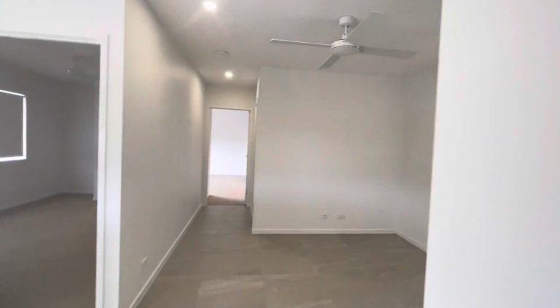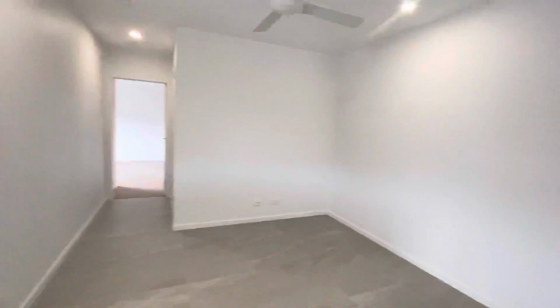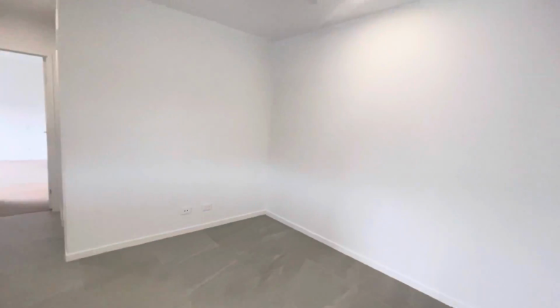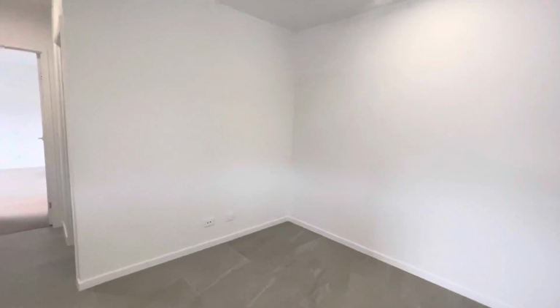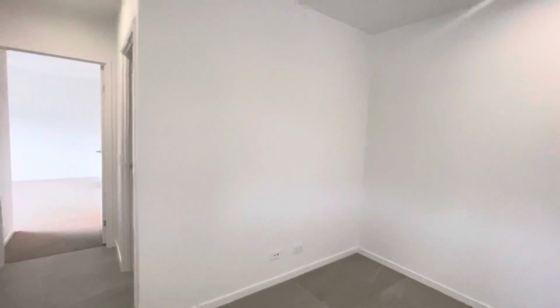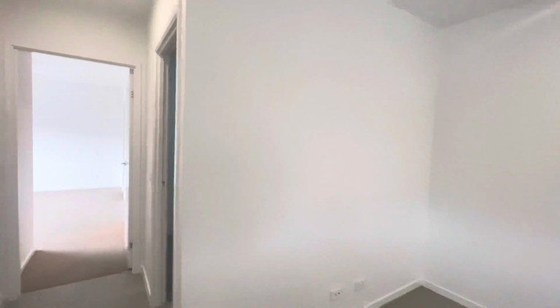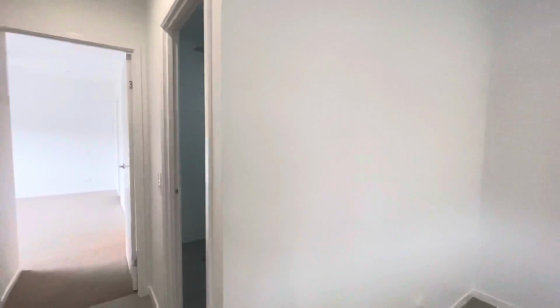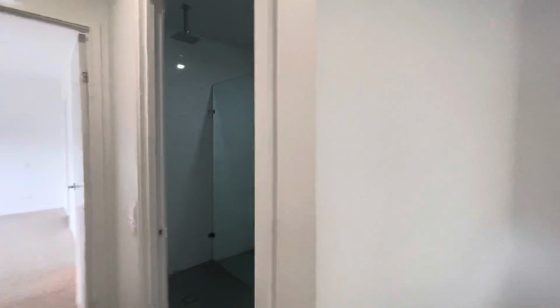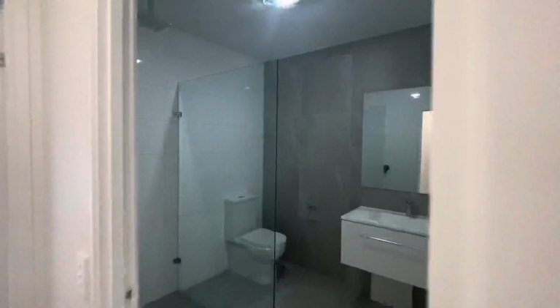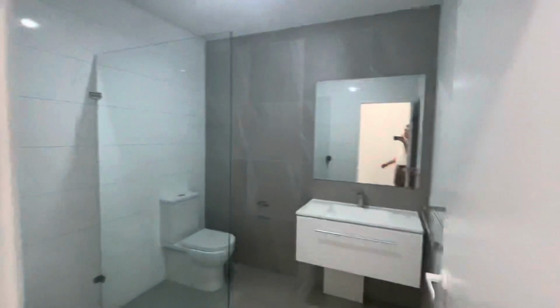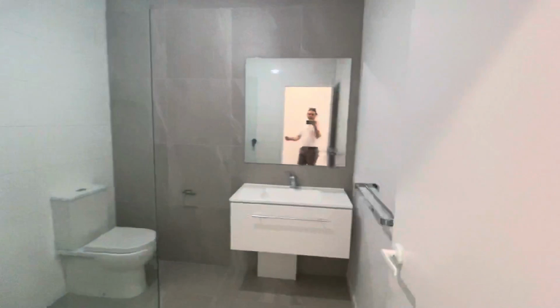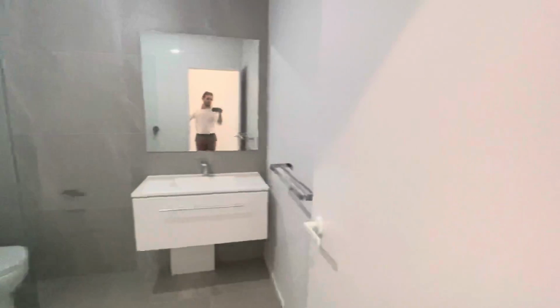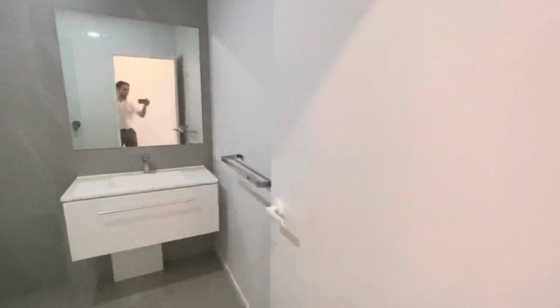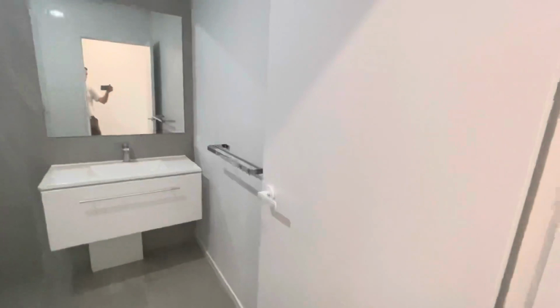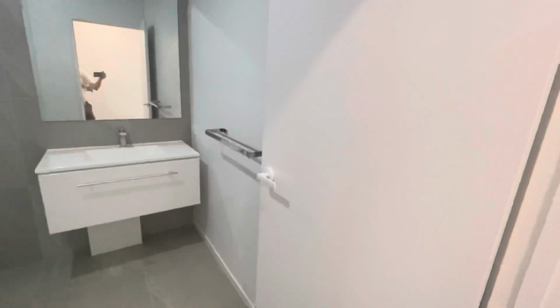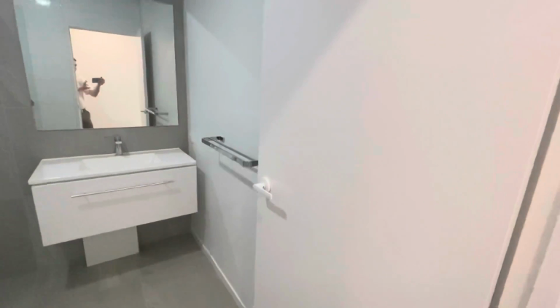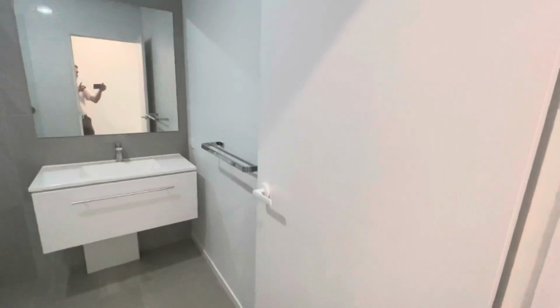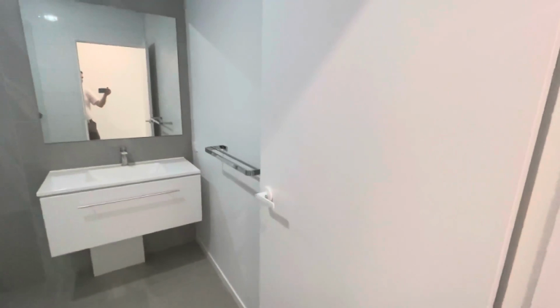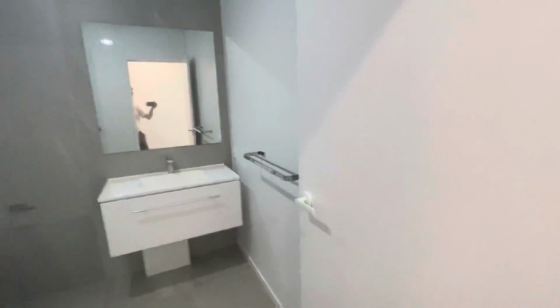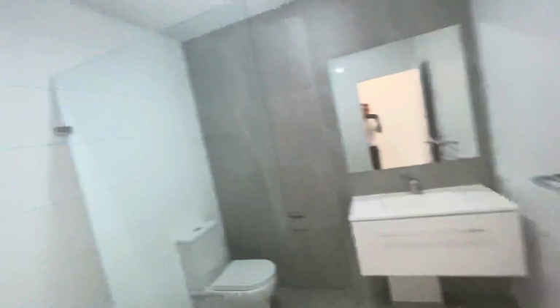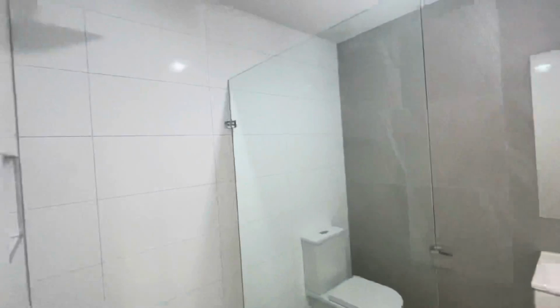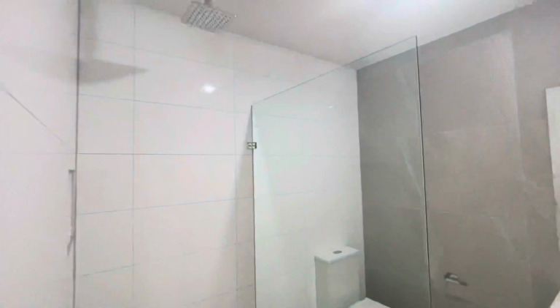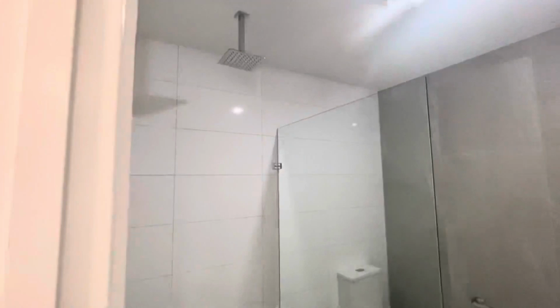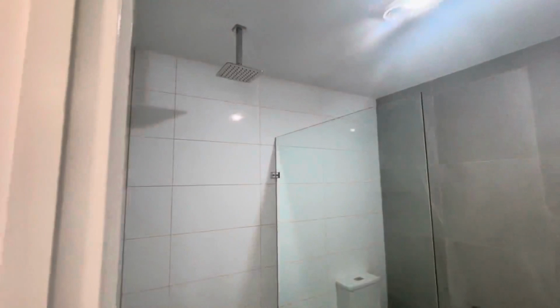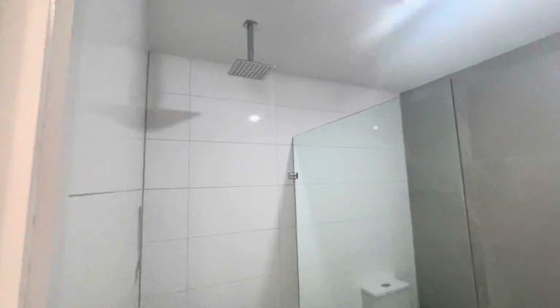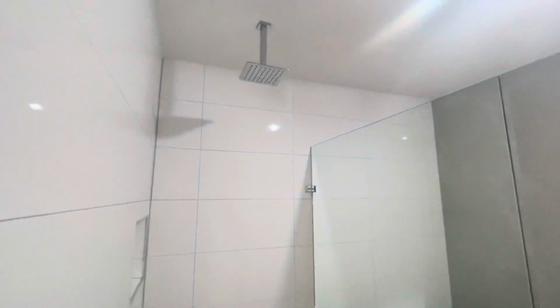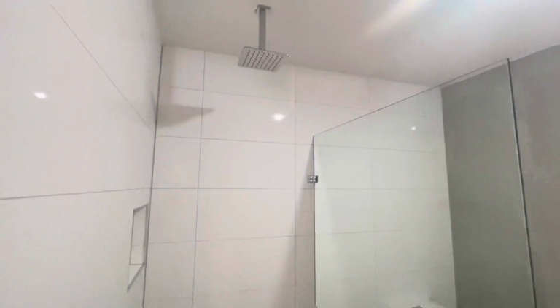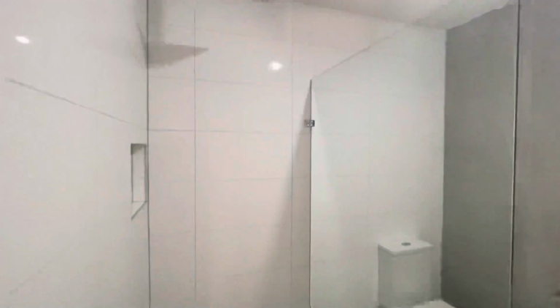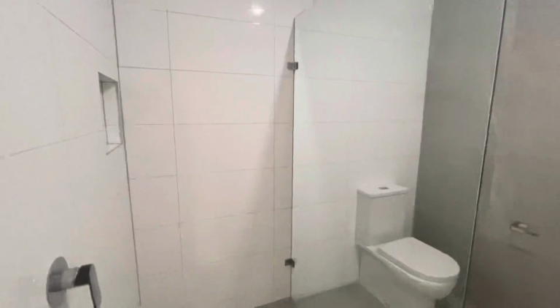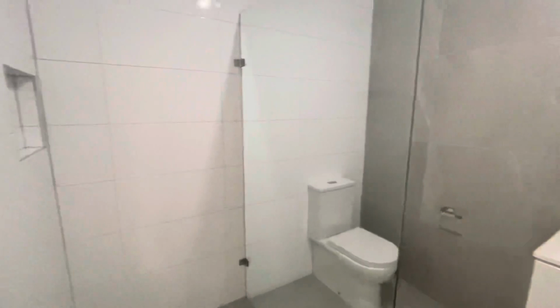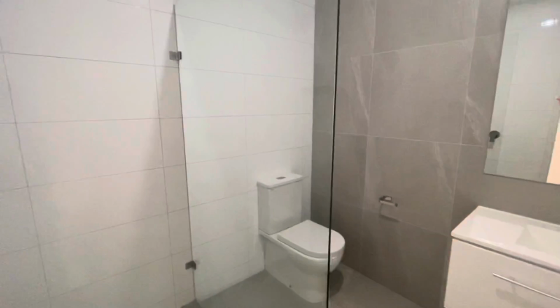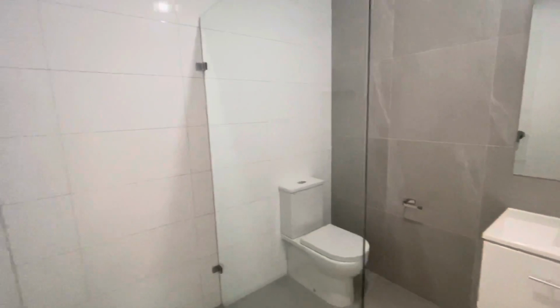Now this is your main bathroom. You have a vanity with mirror, a modern shower, and a toilet.